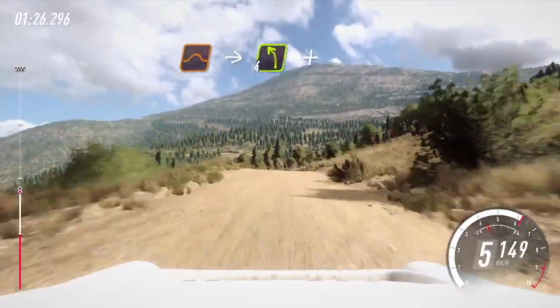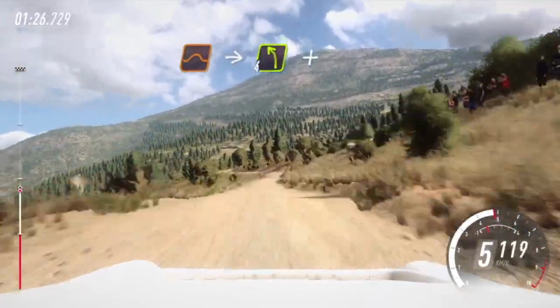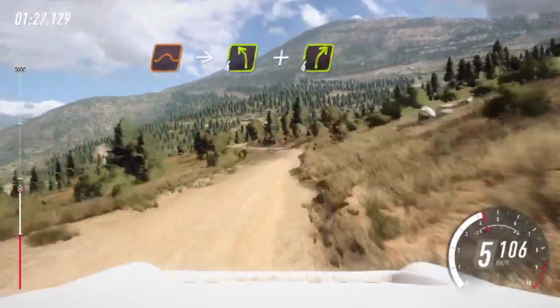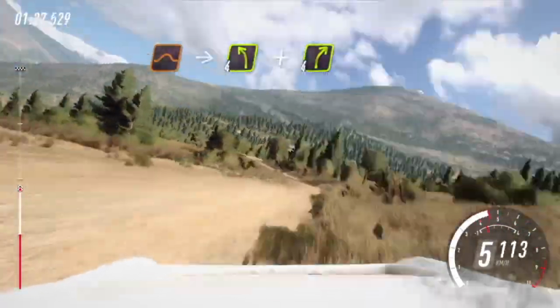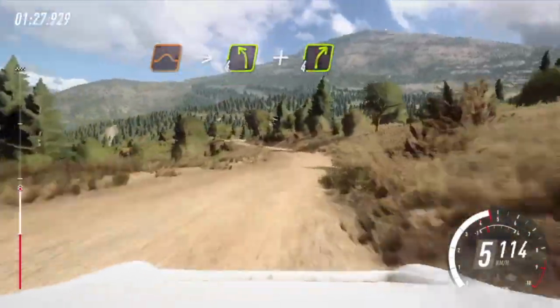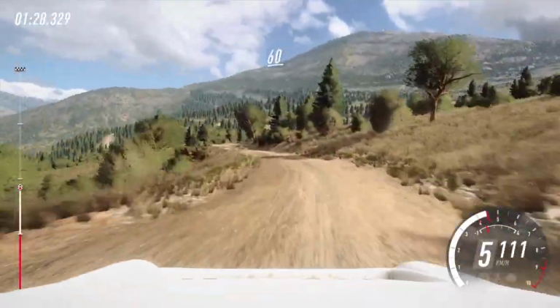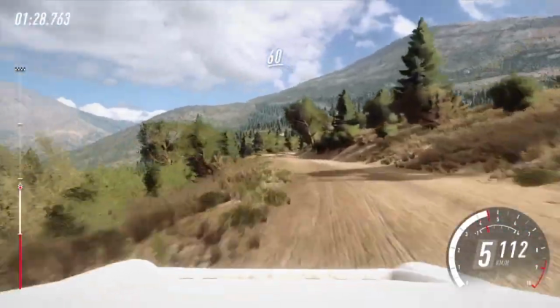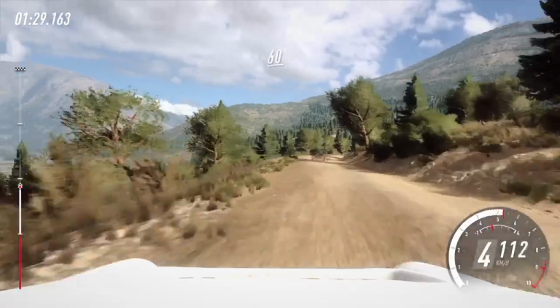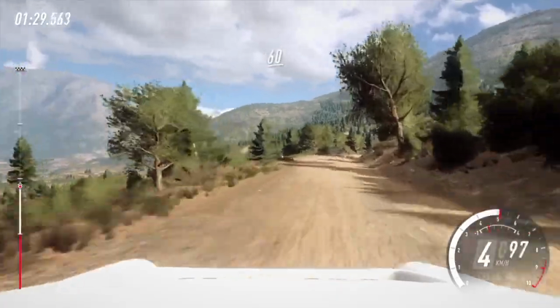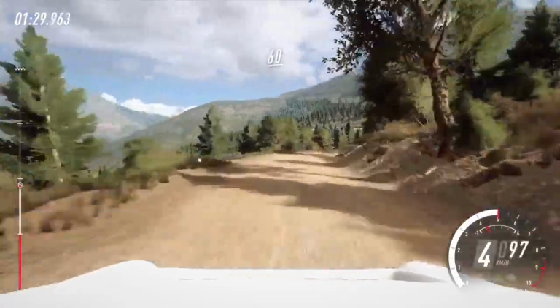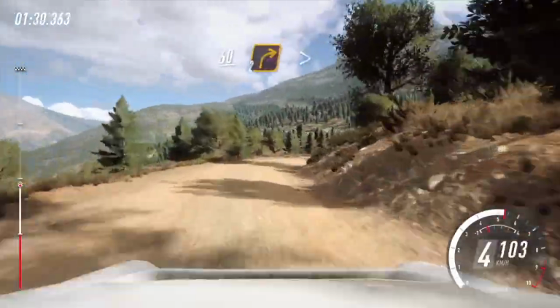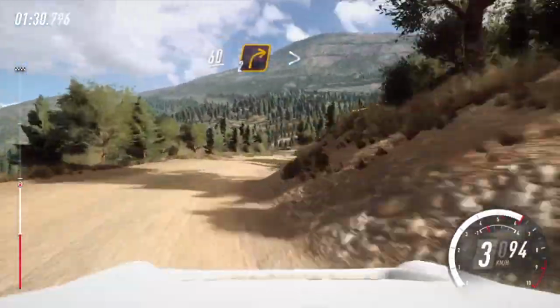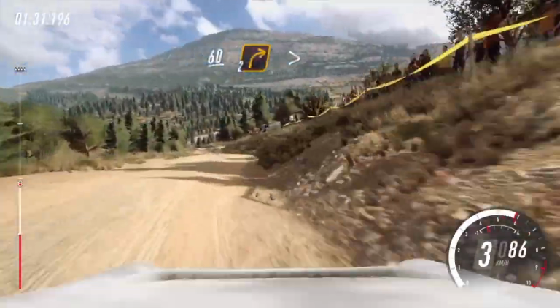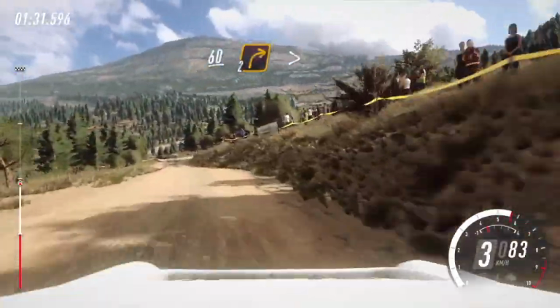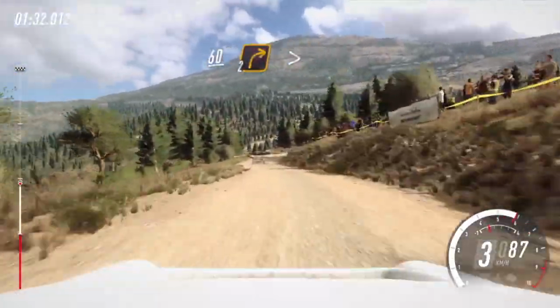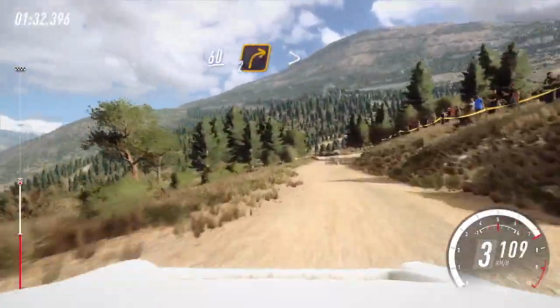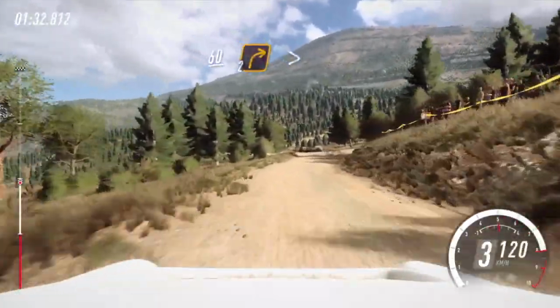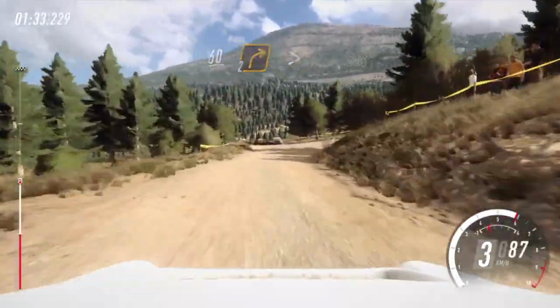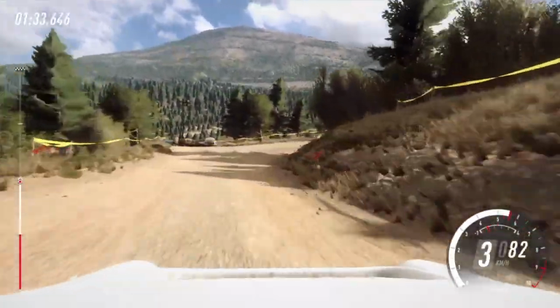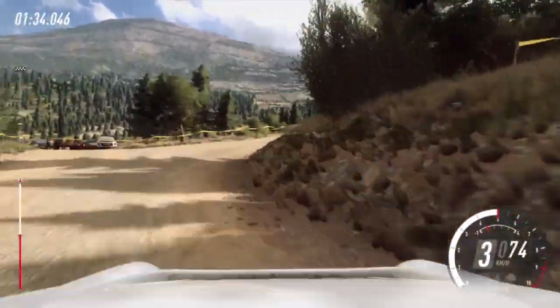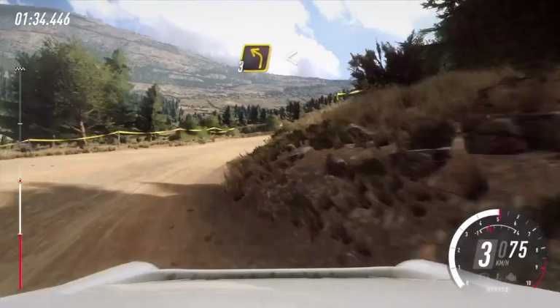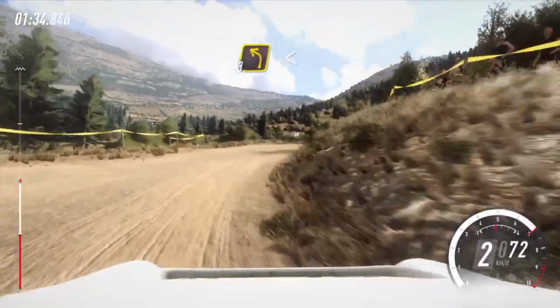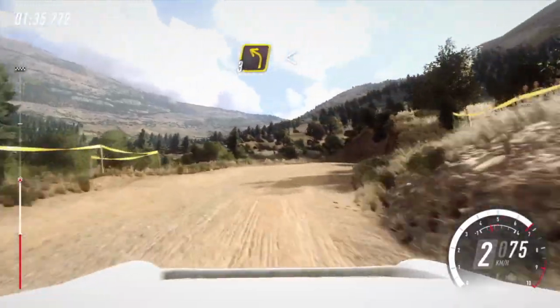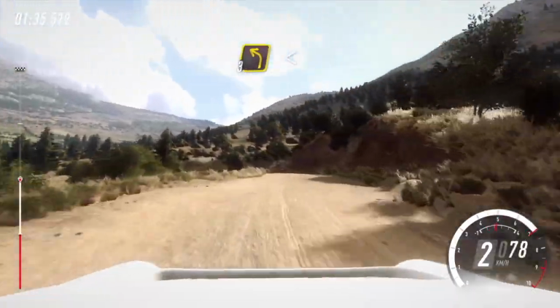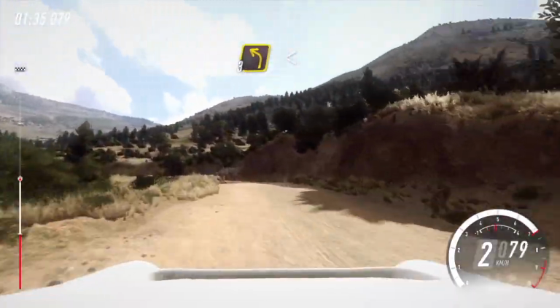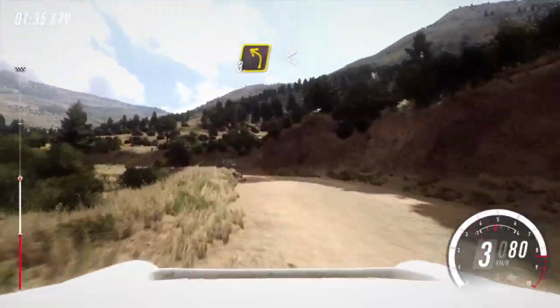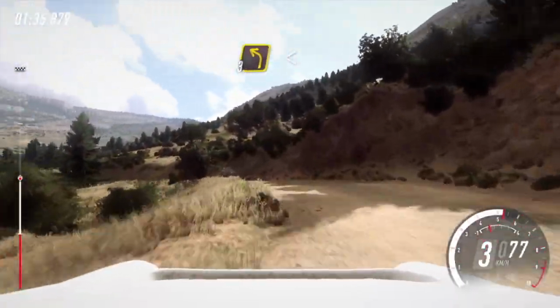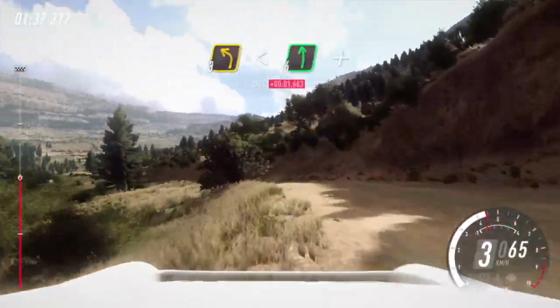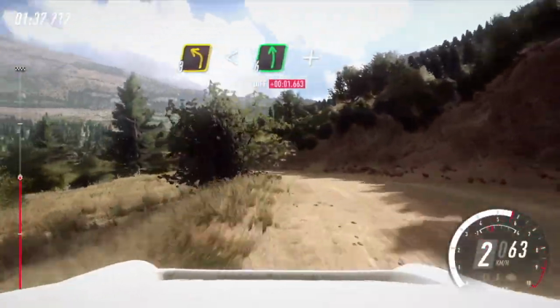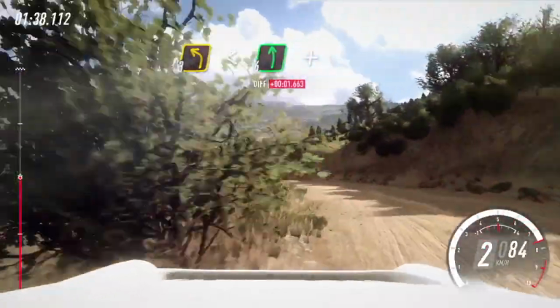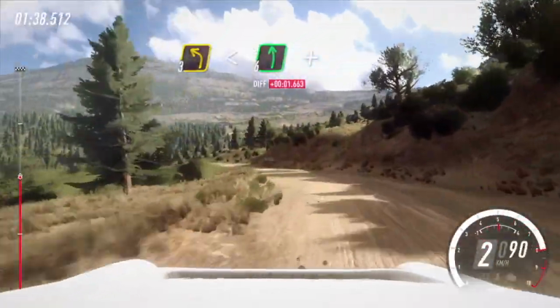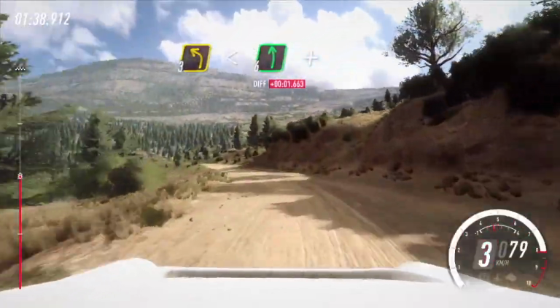And 4 right. 60, turn unseen. 2 right, tightens of a crest, tightens of a crest. Into 3 left, extra long, open 6, keep right of a crest.